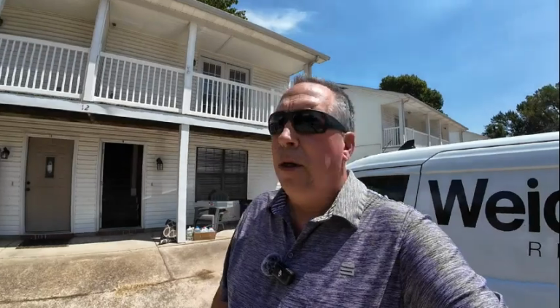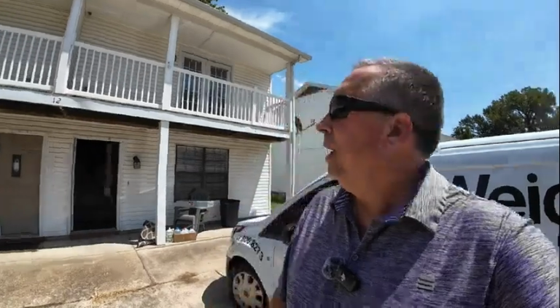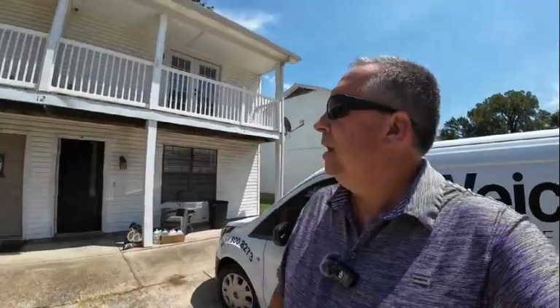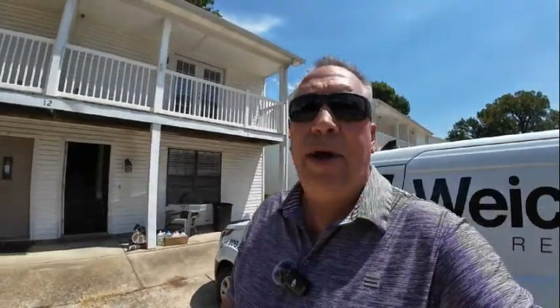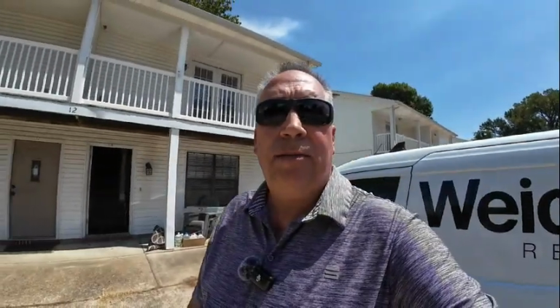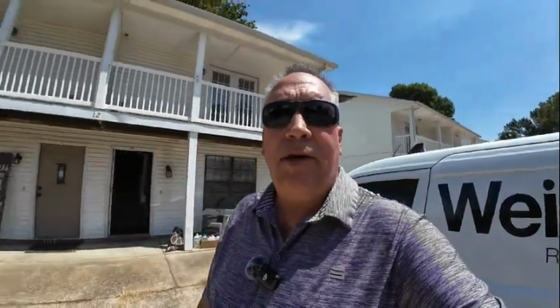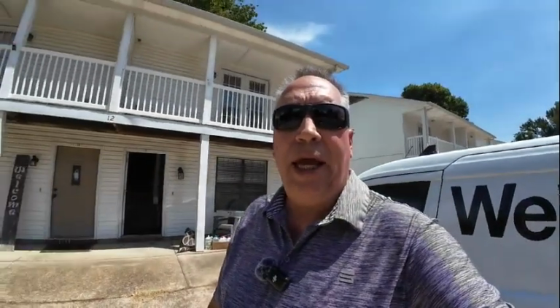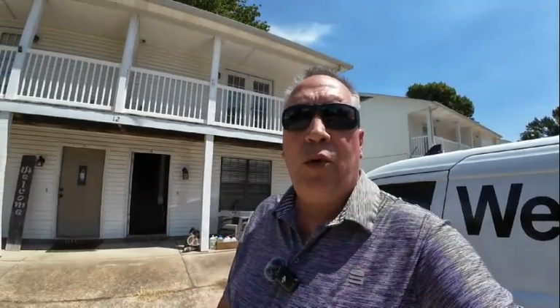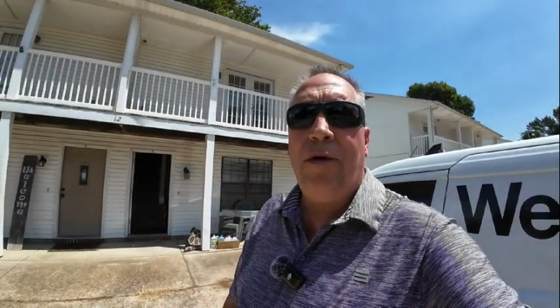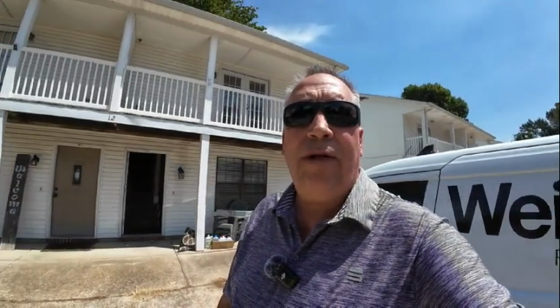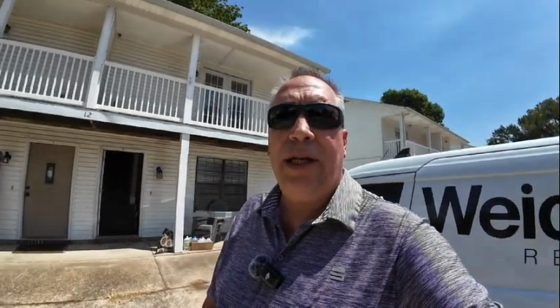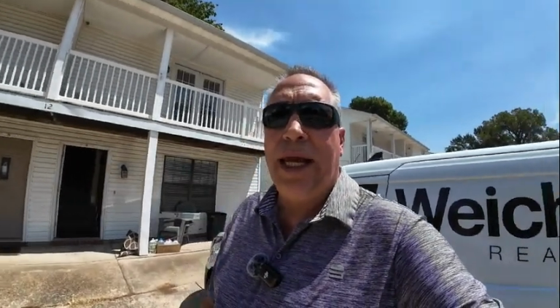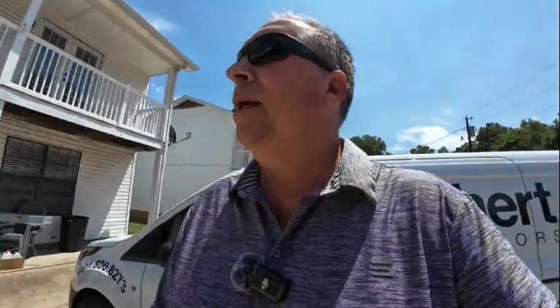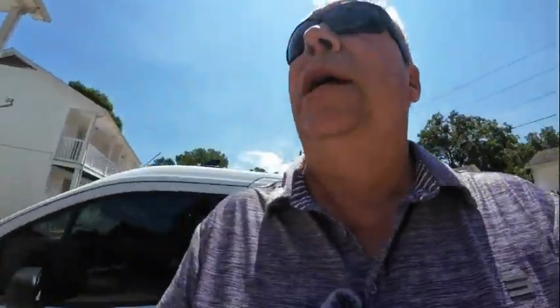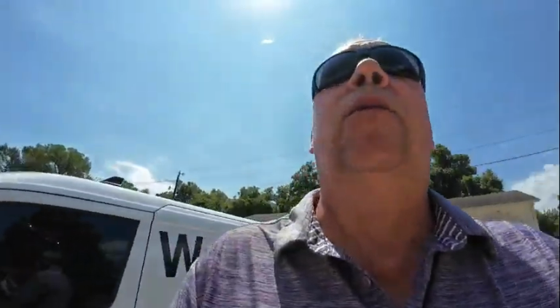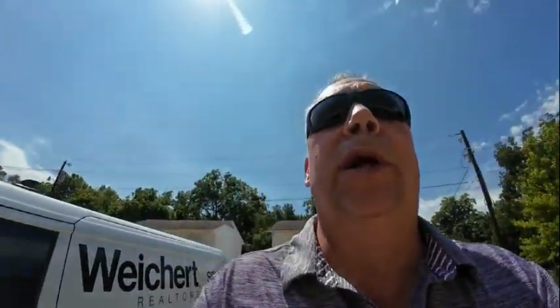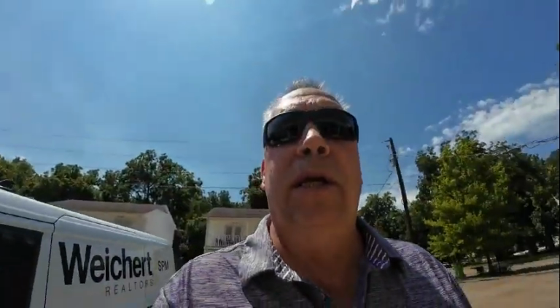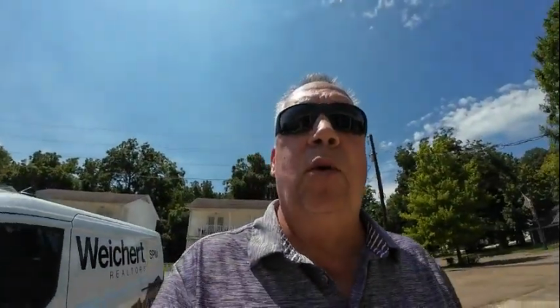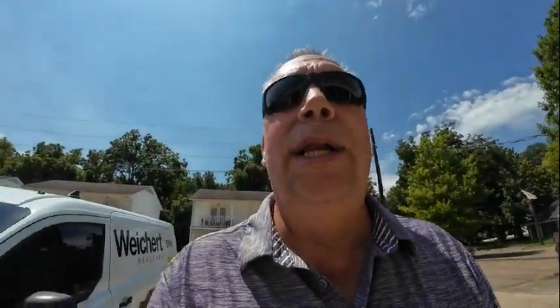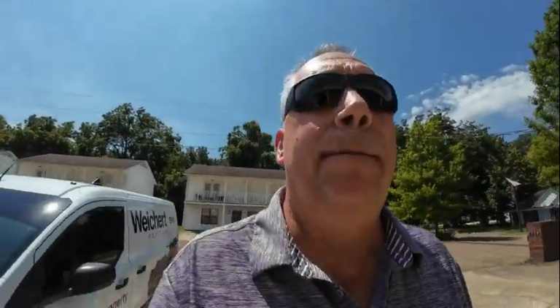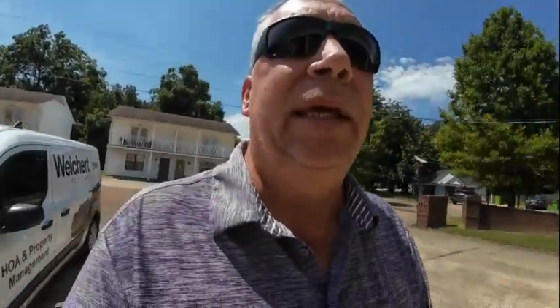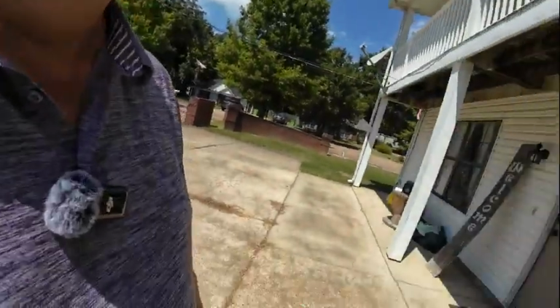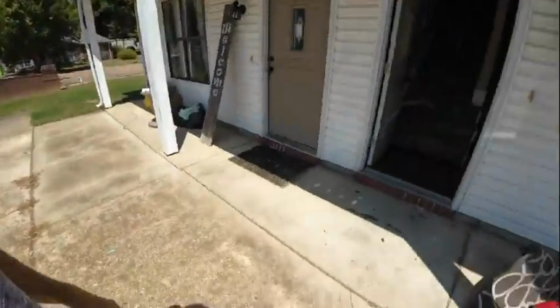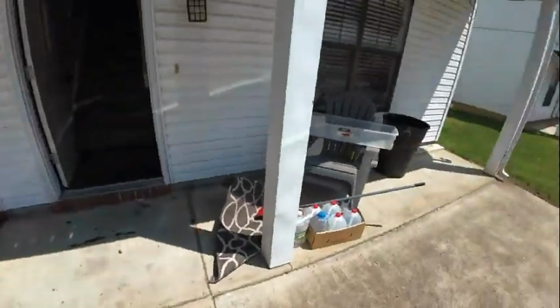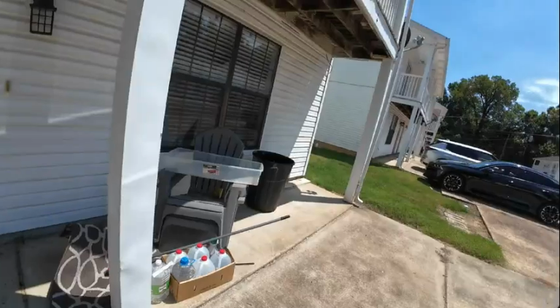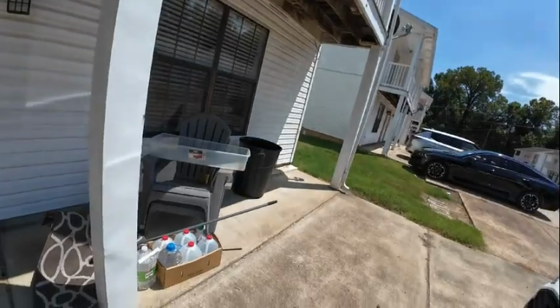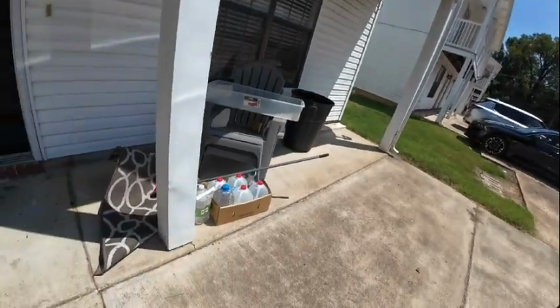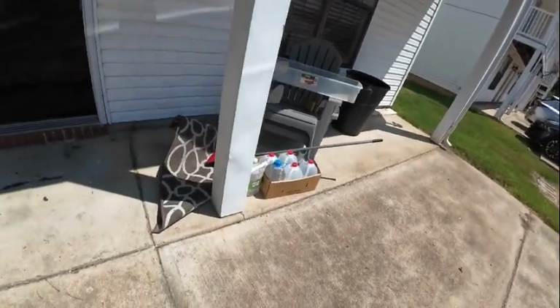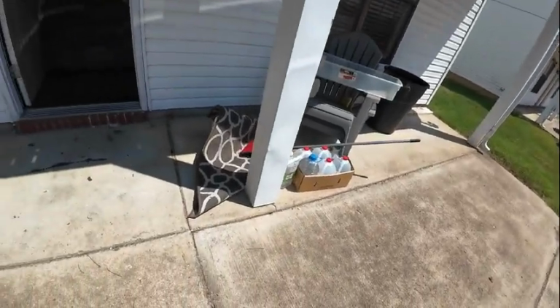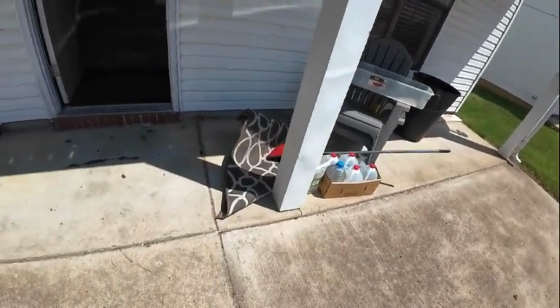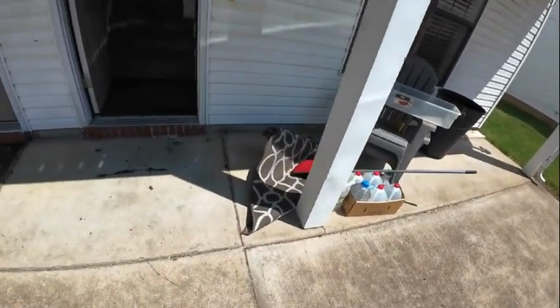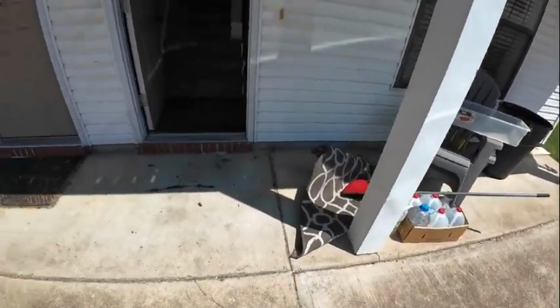Today I'm out here in Tipton County at 12 Villa Lane and we are going into number 1B. Here's the exterior — a little bit of trash left outside.